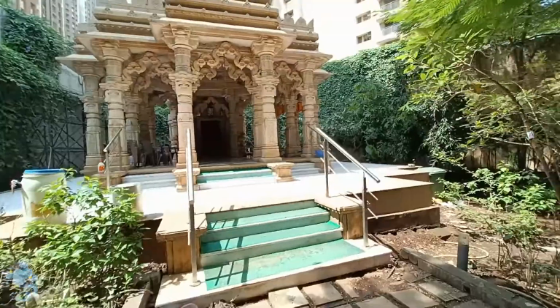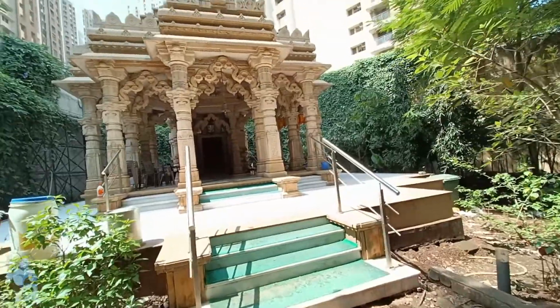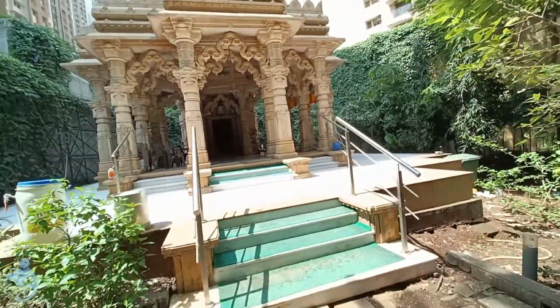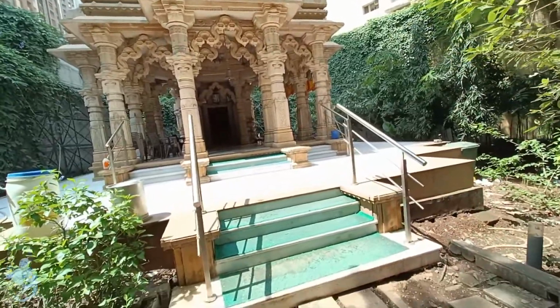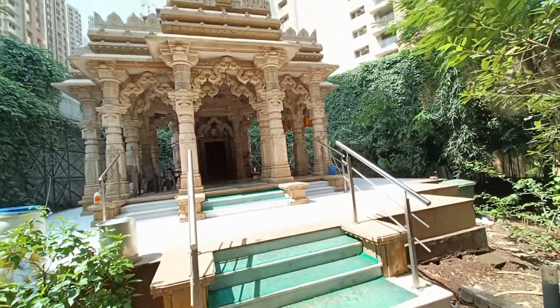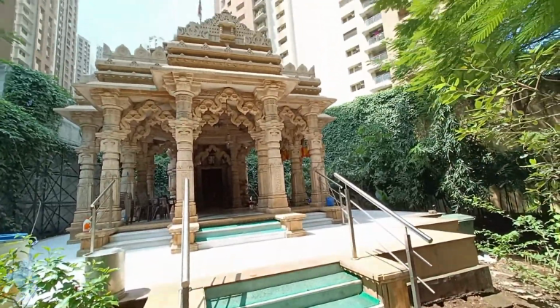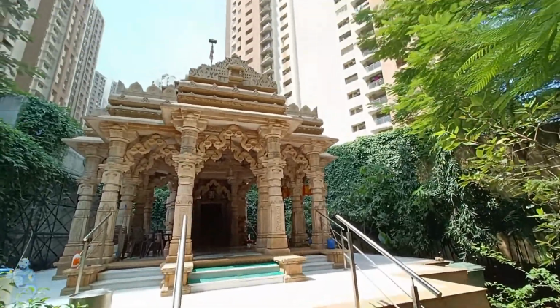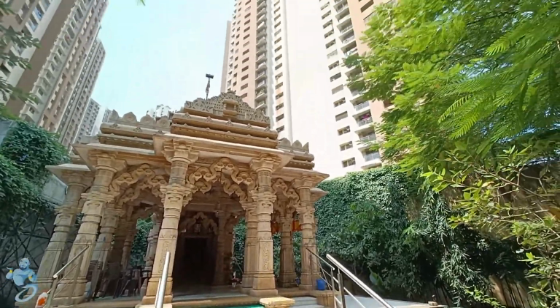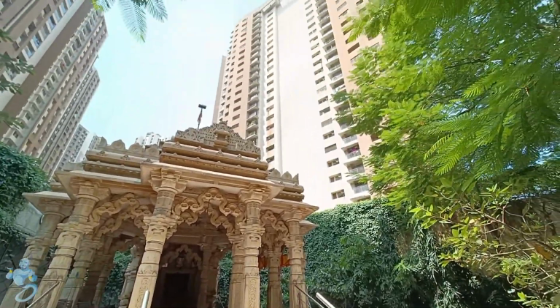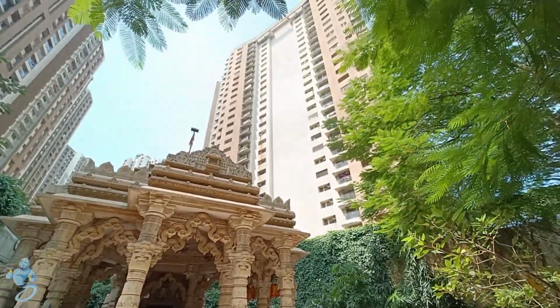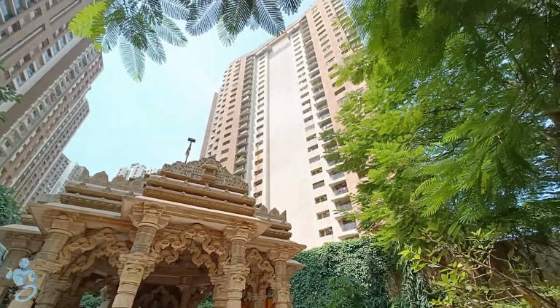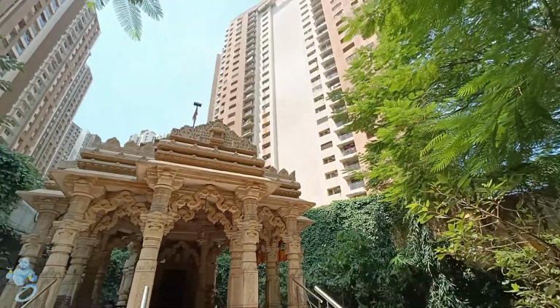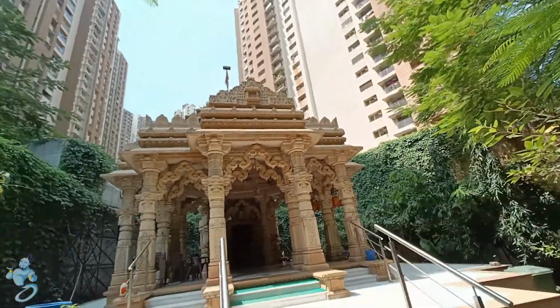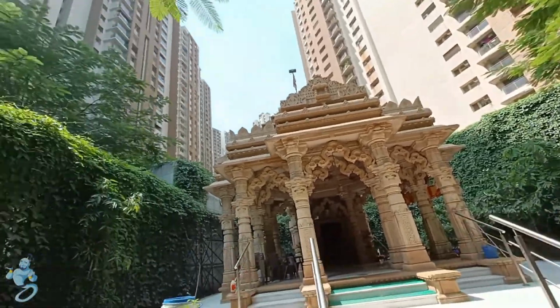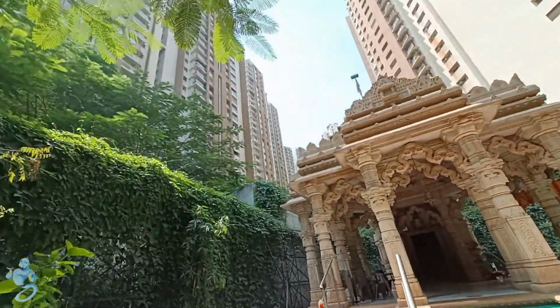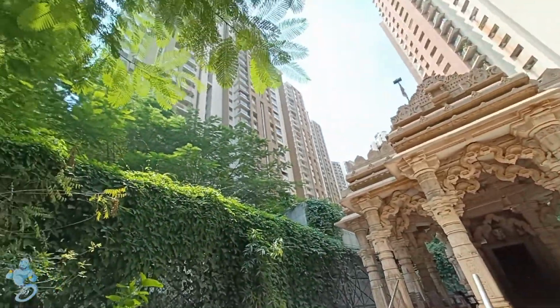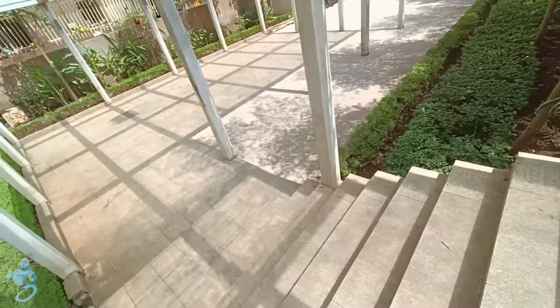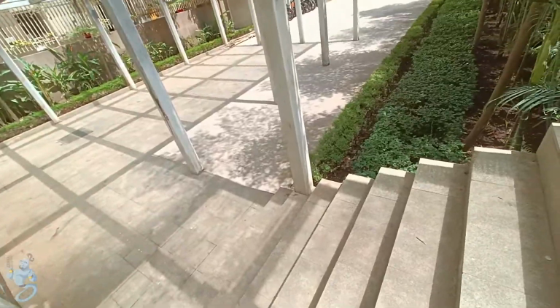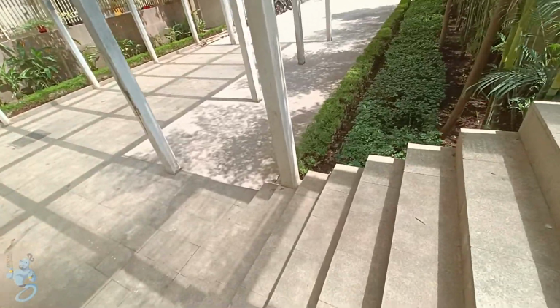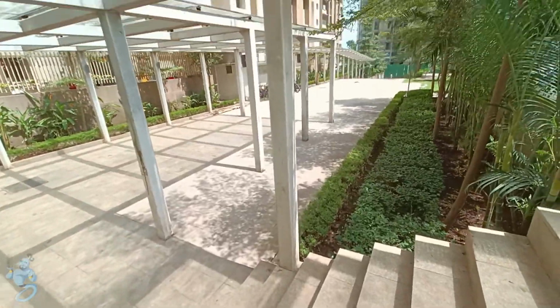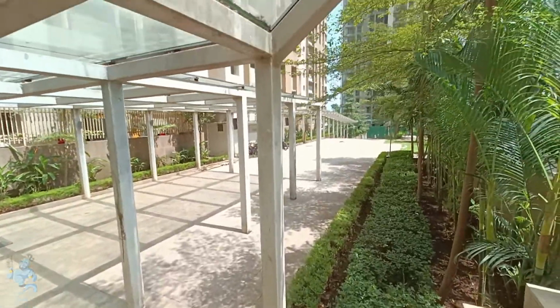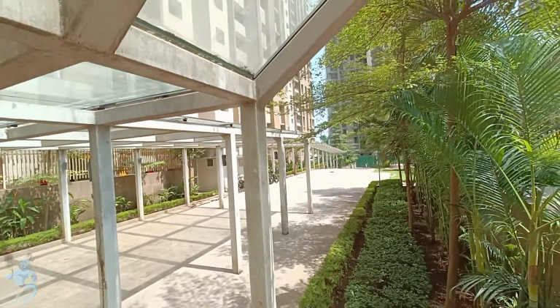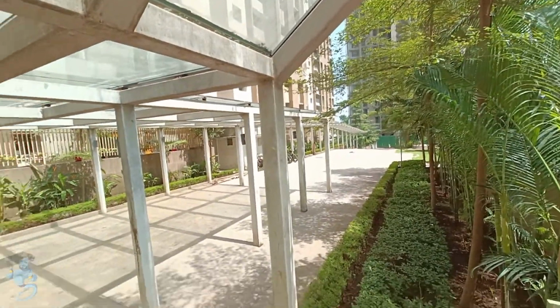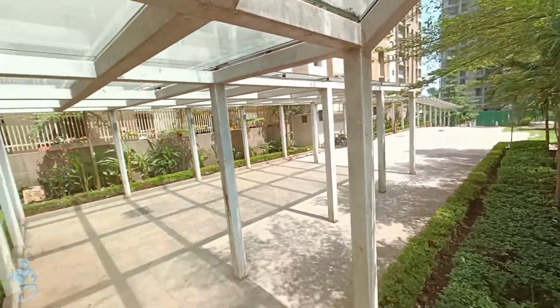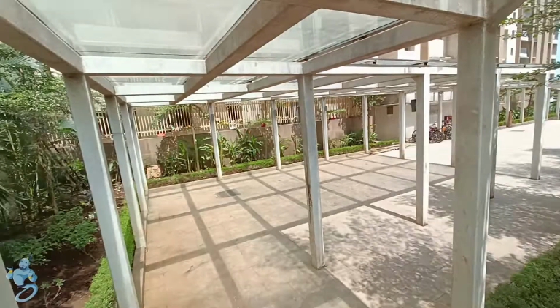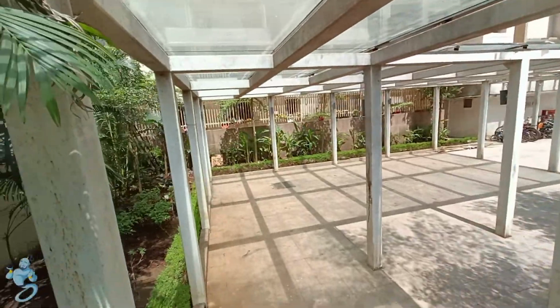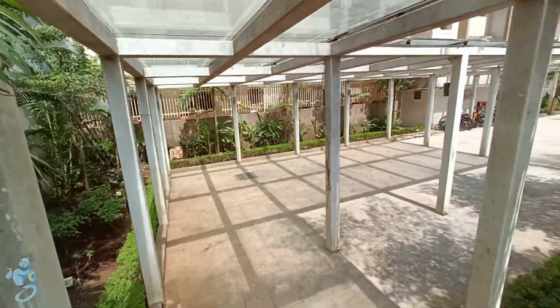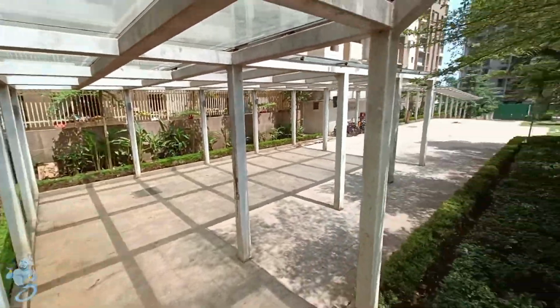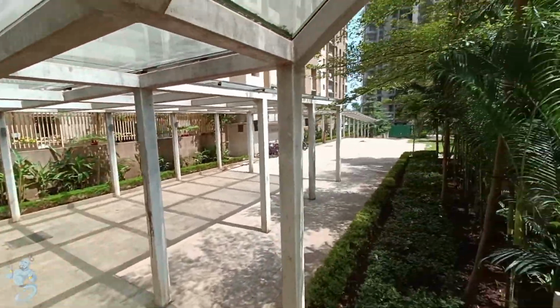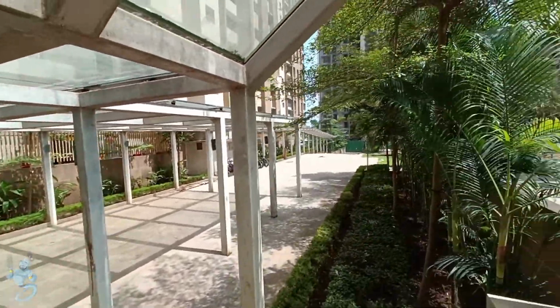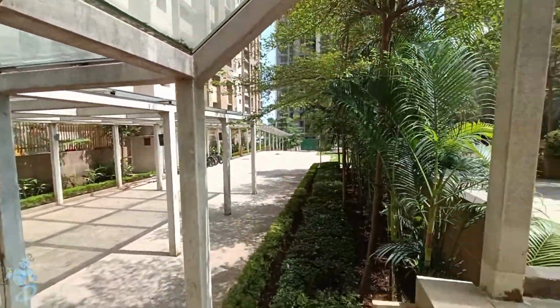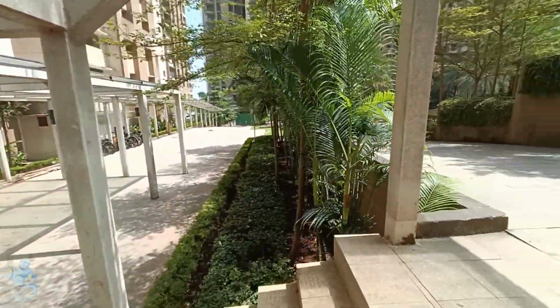Here we also have a beautiful temple right inside the building which gives out constant positivity. While this is the outdoor play area for children, it also has a shed above so the children can play while it's sunny or it's raining.